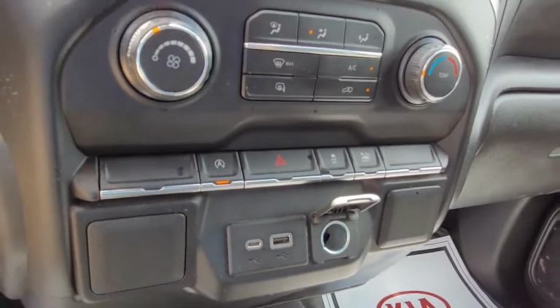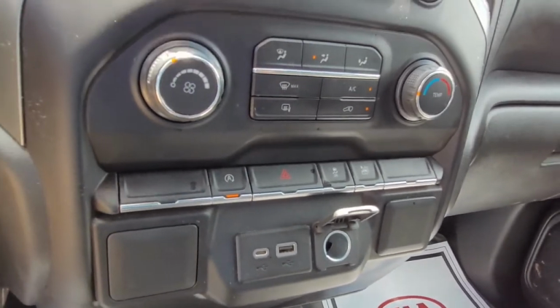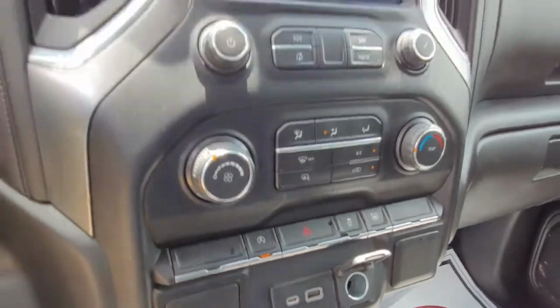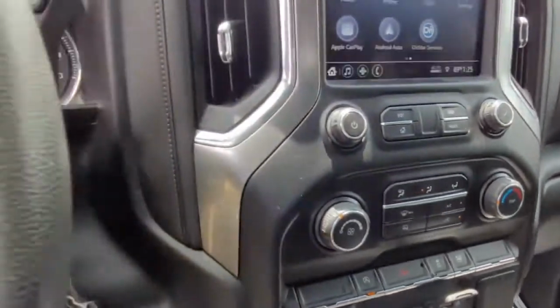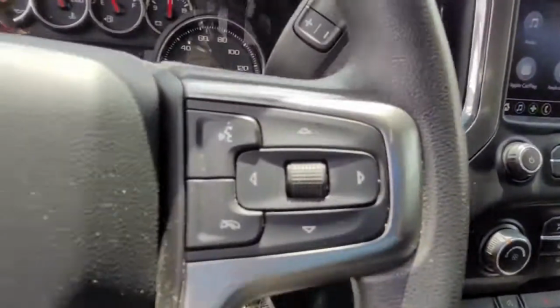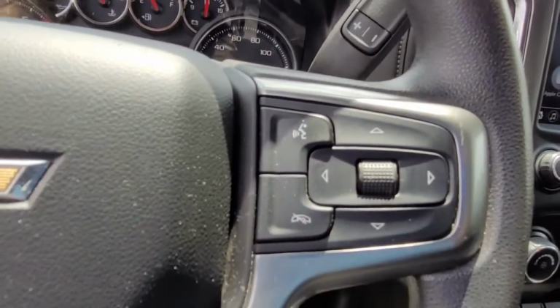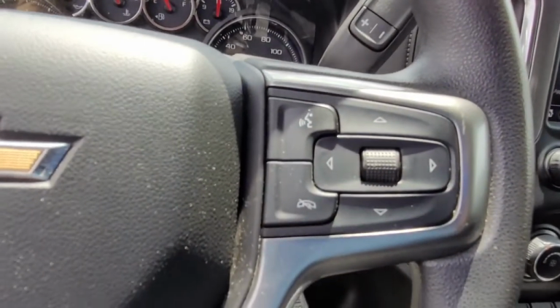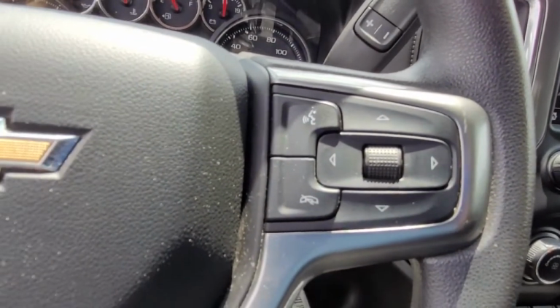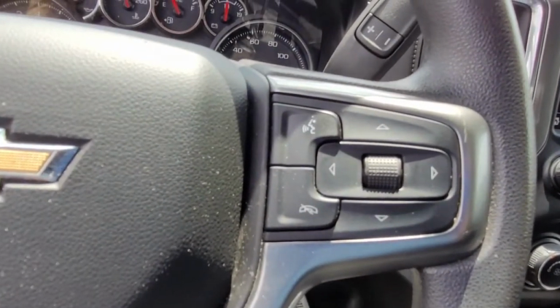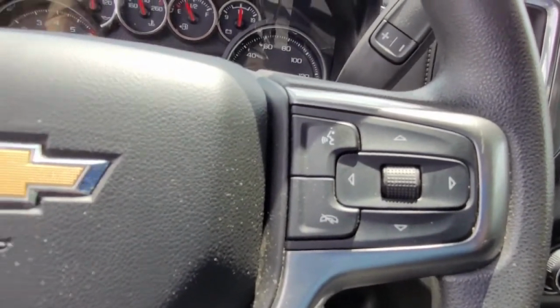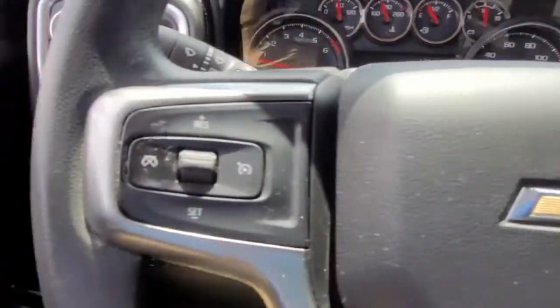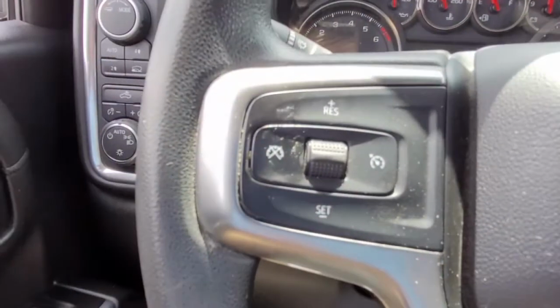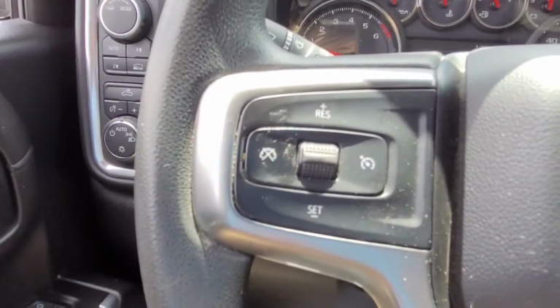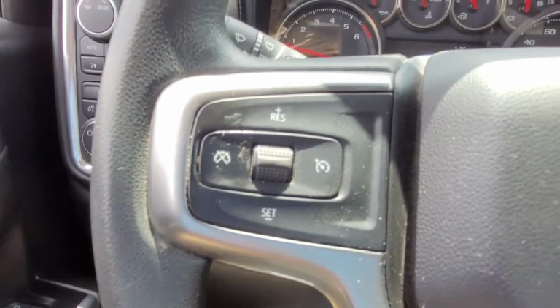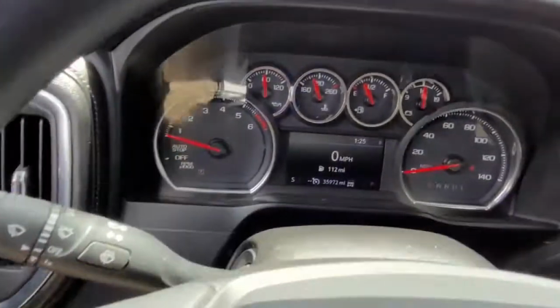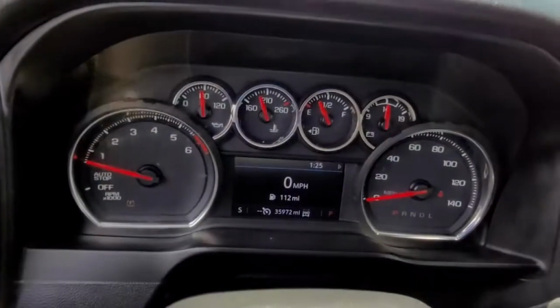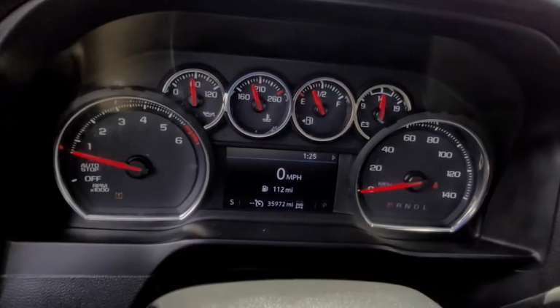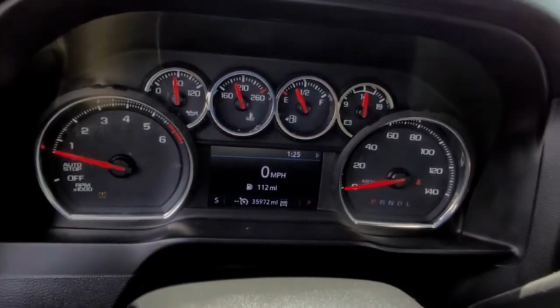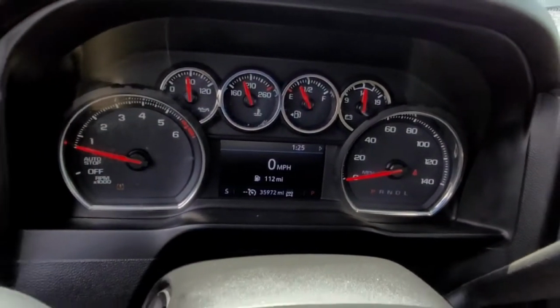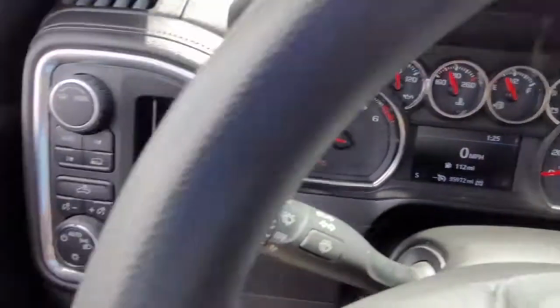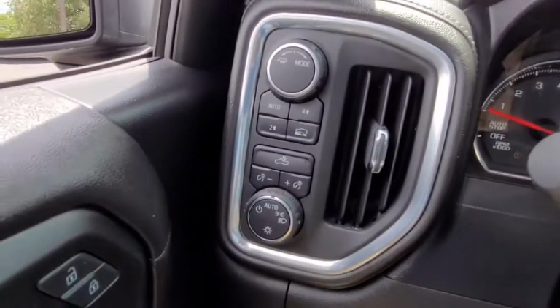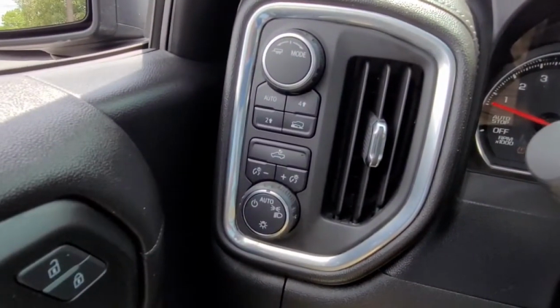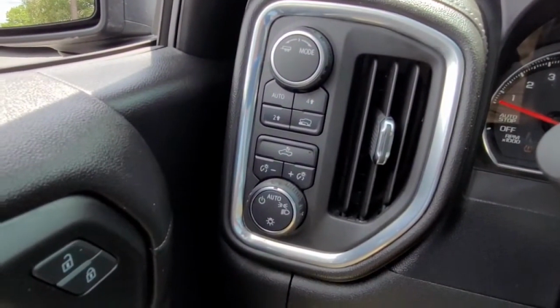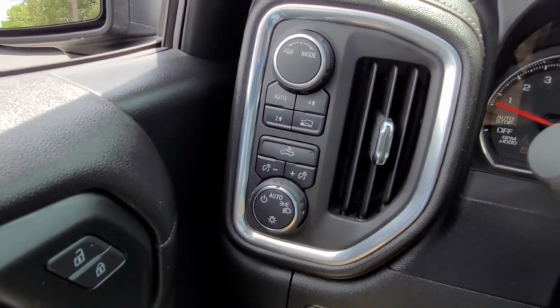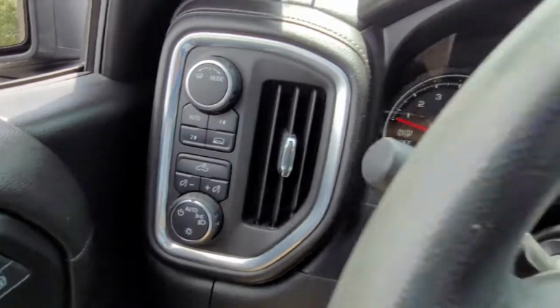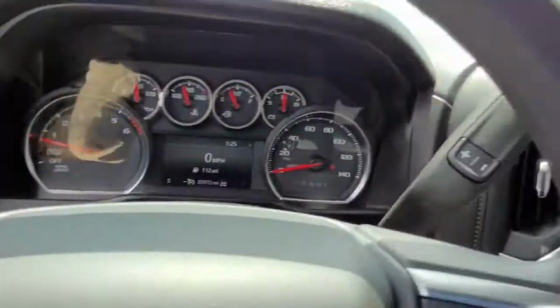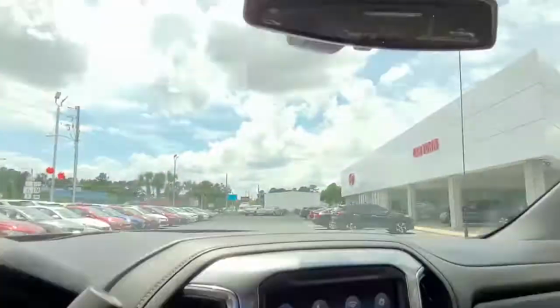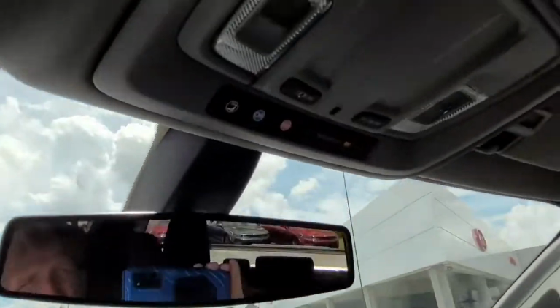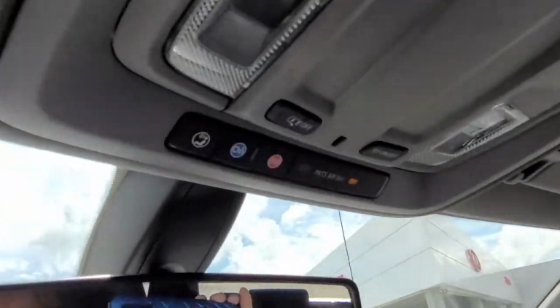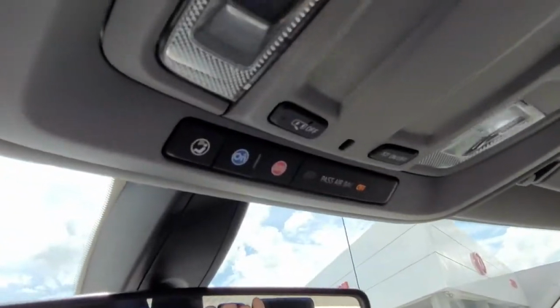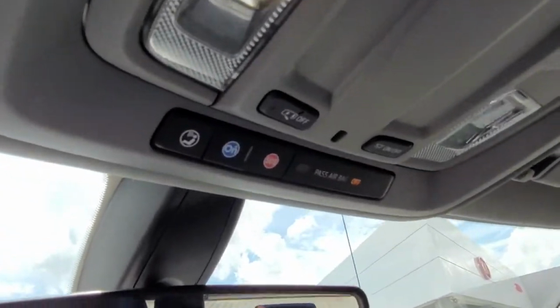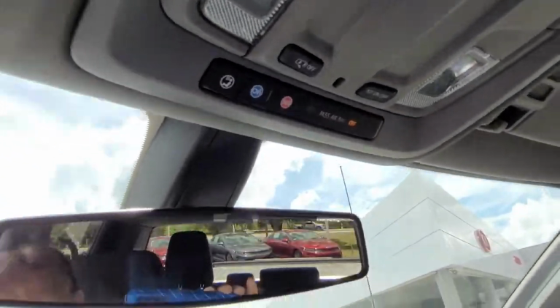I also wanted you to get a chance to hear the good stereo sound. It's got Bluetooth connectivity and cruise control right here in the steering wheel, conveniently located. It also has OnStar available.